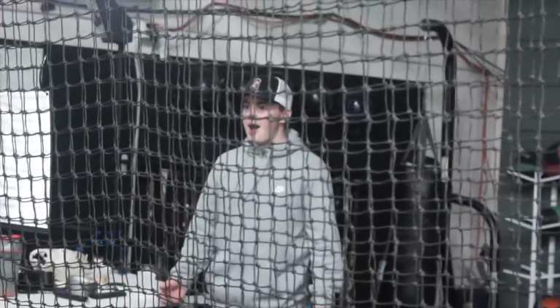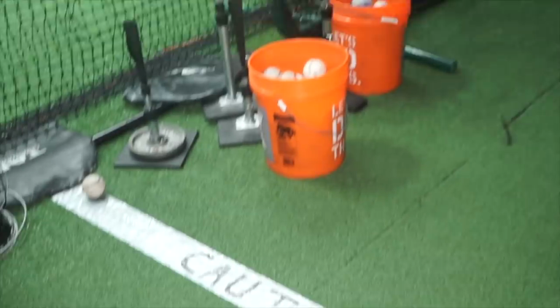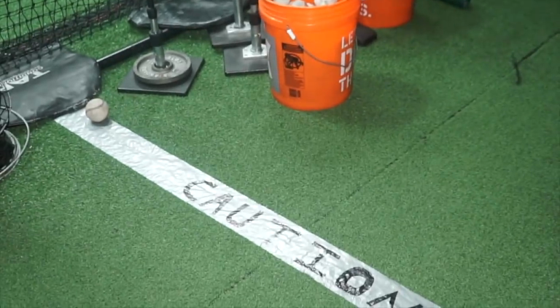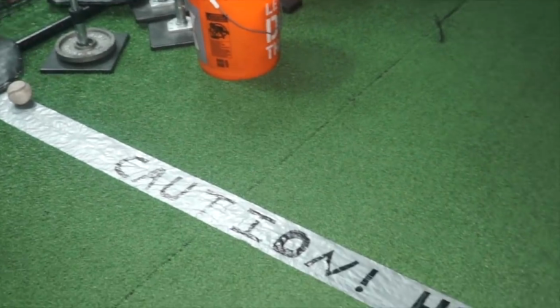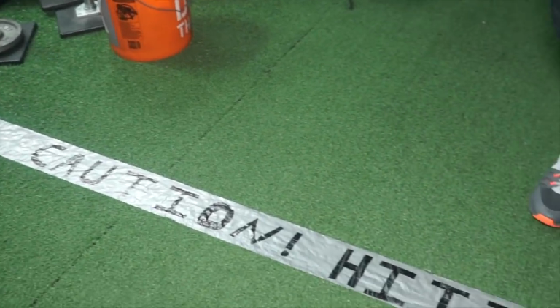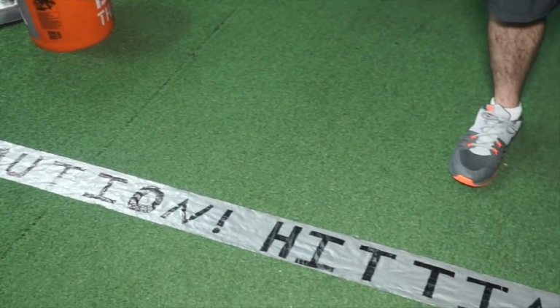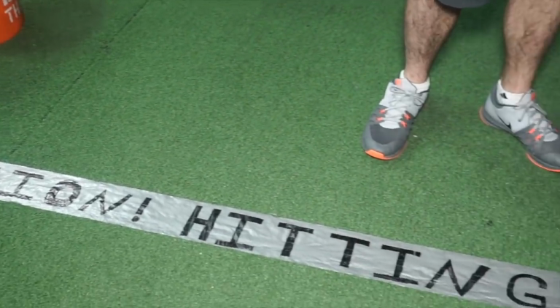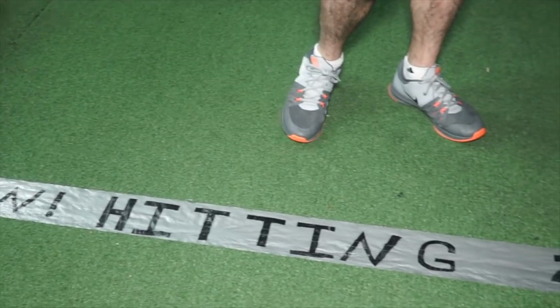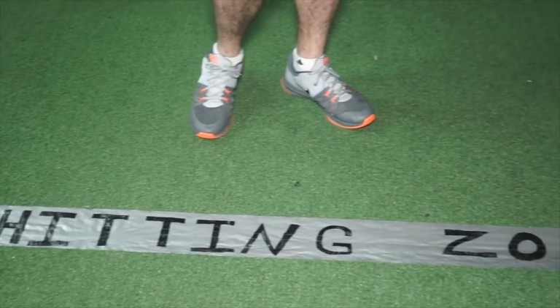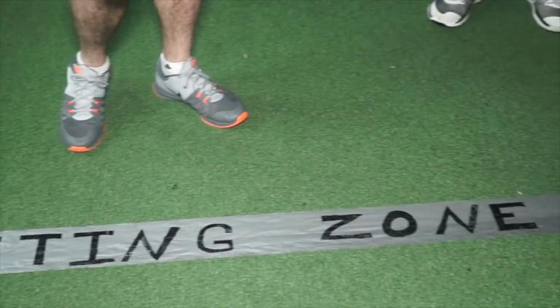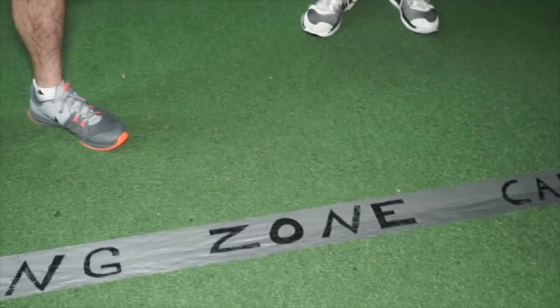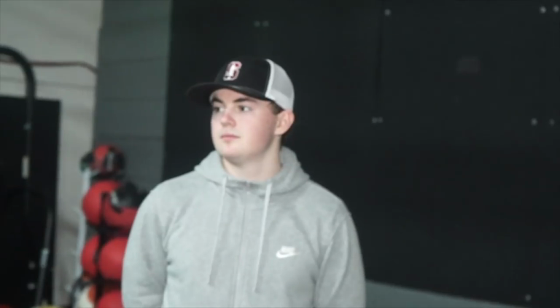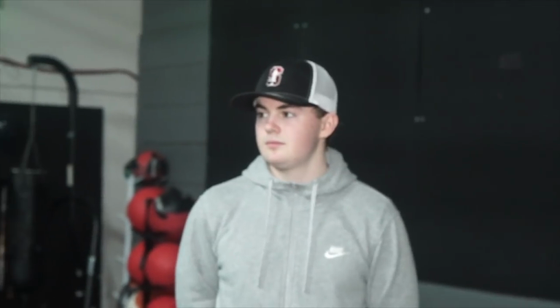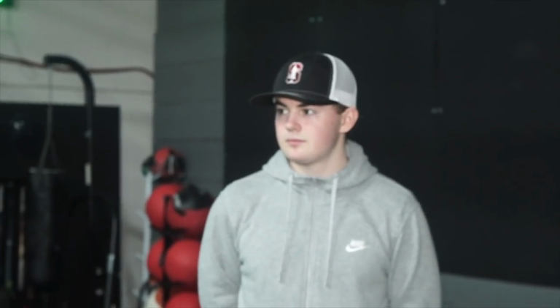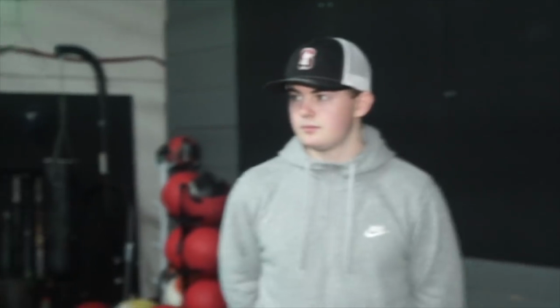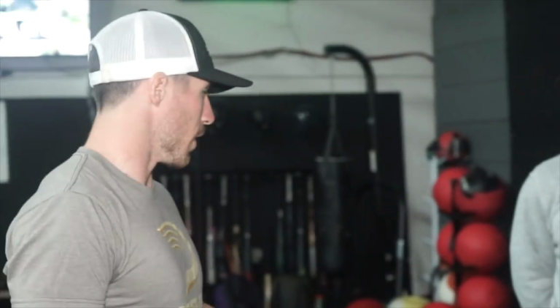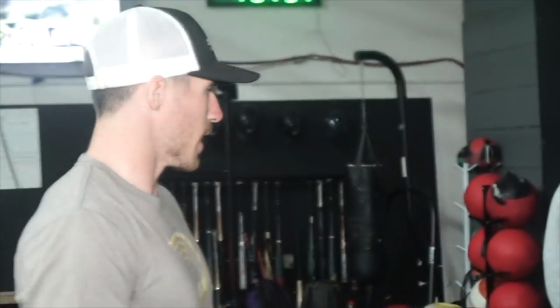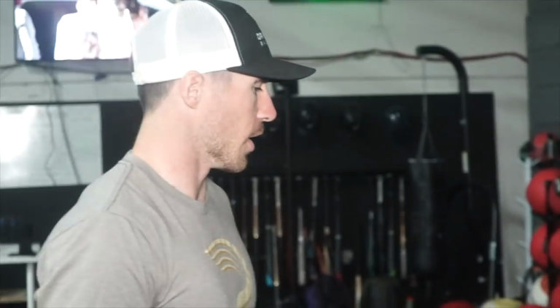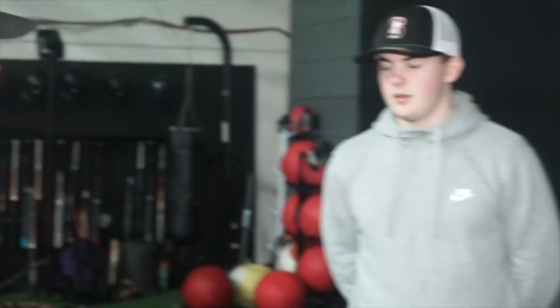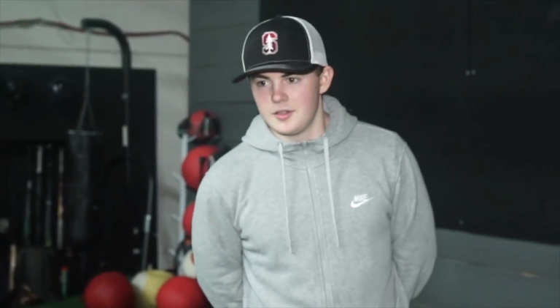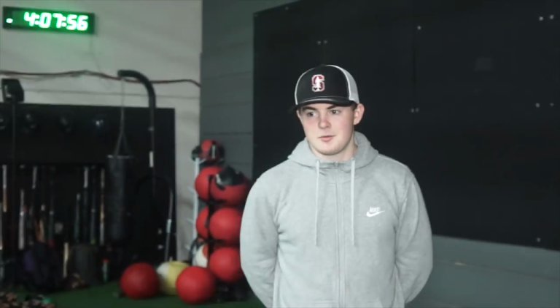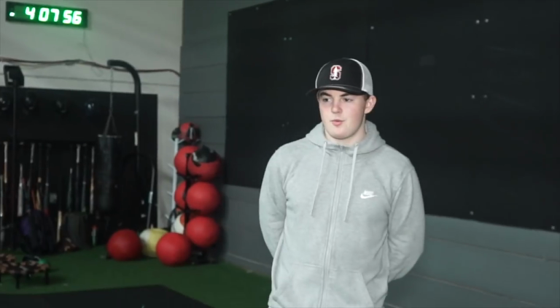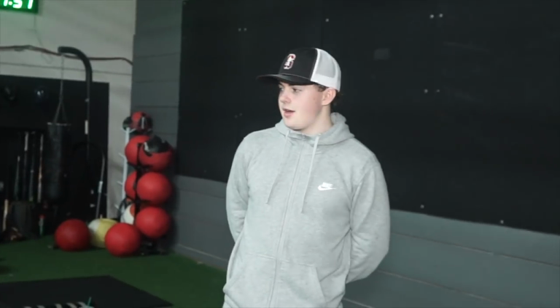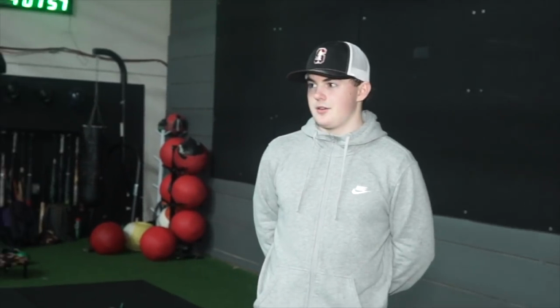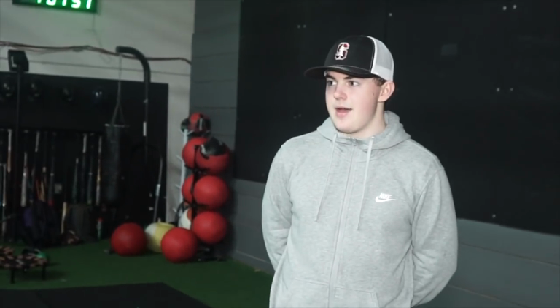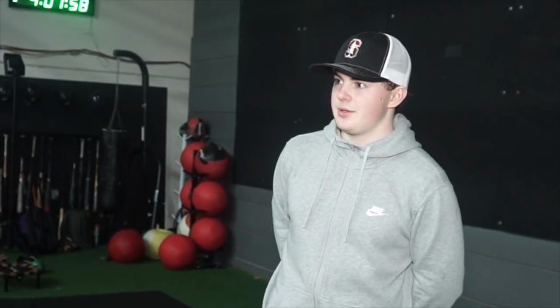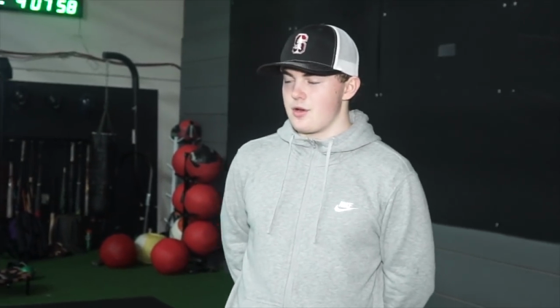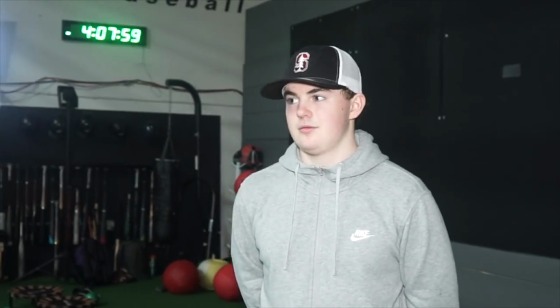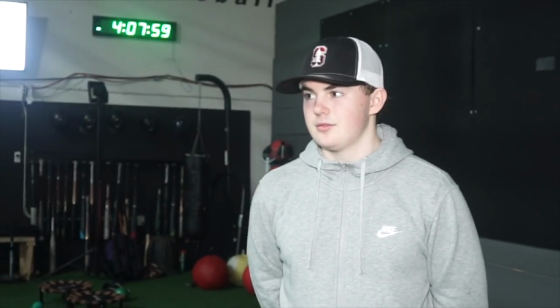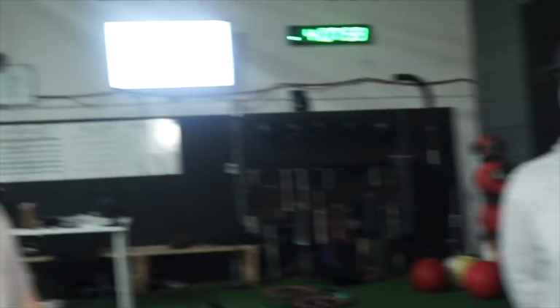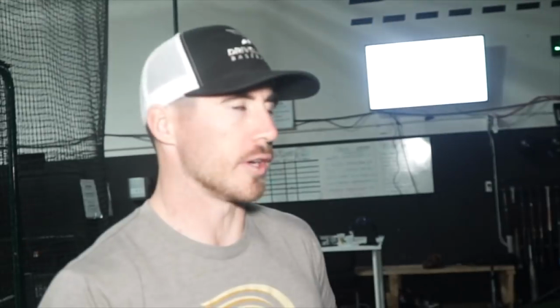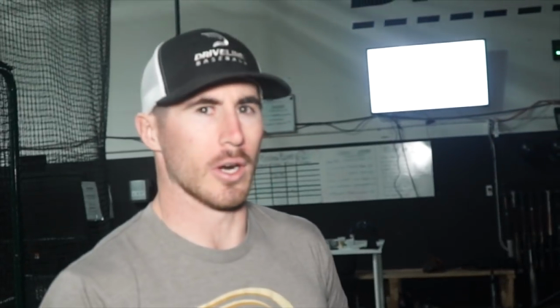Here at Driveline, we have our Caution Hitting Zone caution tape. What are you supposed to watch out for when you're on this side of the caution tape? You're supposed to watch out for bats being swung. That's very good, Art.